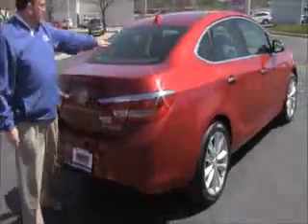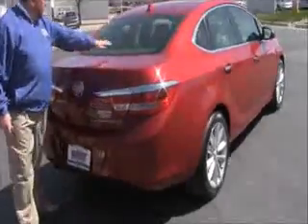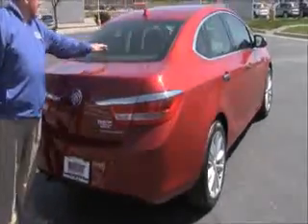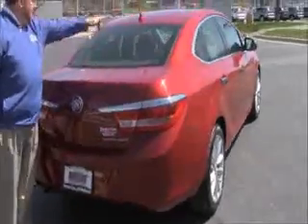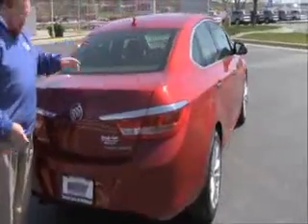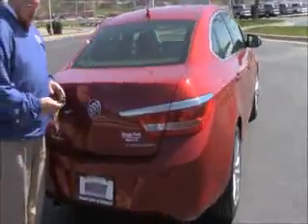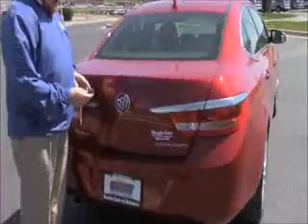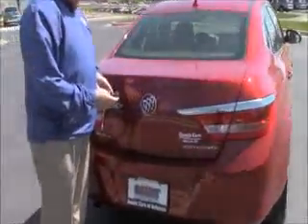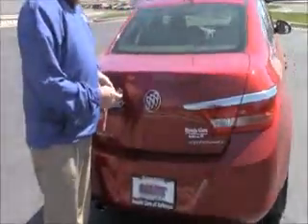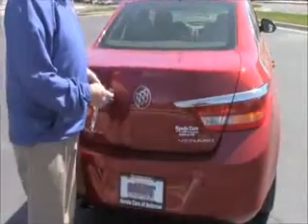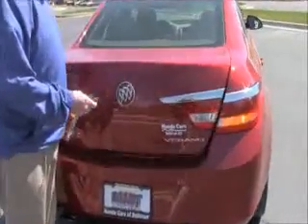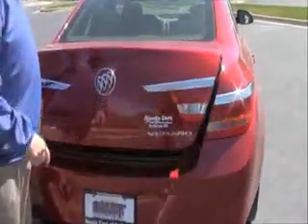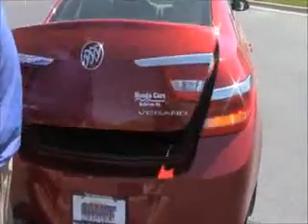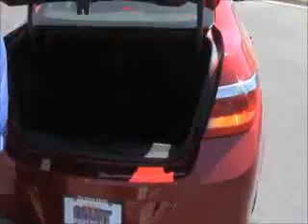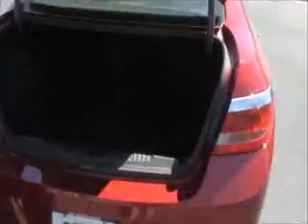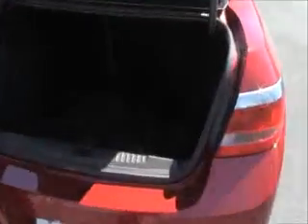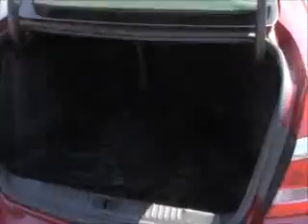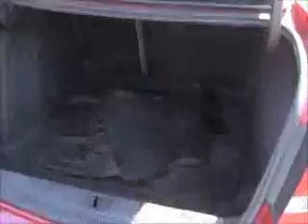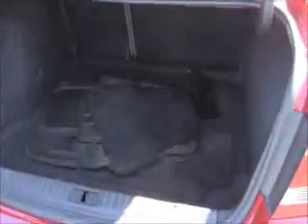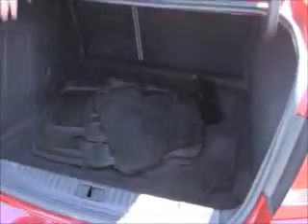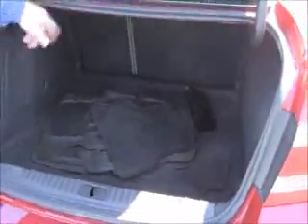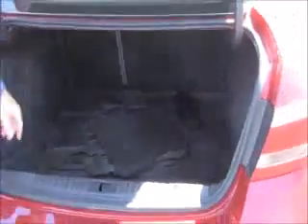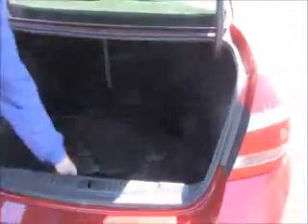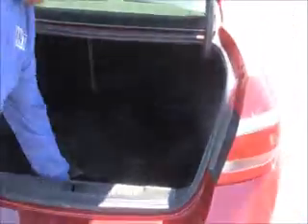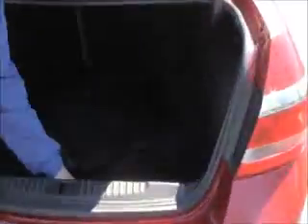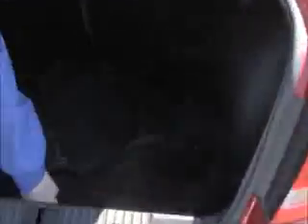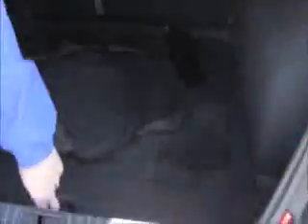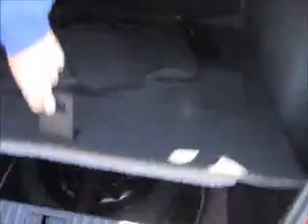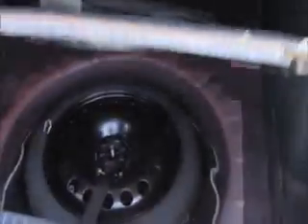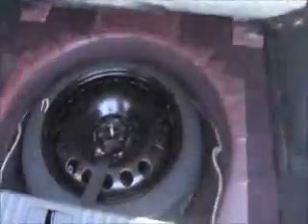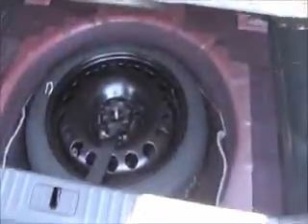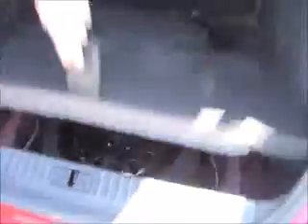Rear window defrost. High-mount brake light. Remote access to the trunk. Big trunk with fold-down seats if you need the additional space. Spare tire, jack, and tools are all here as well.